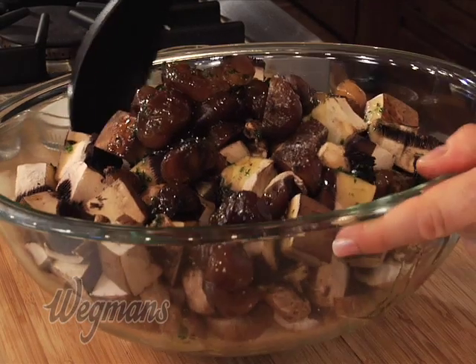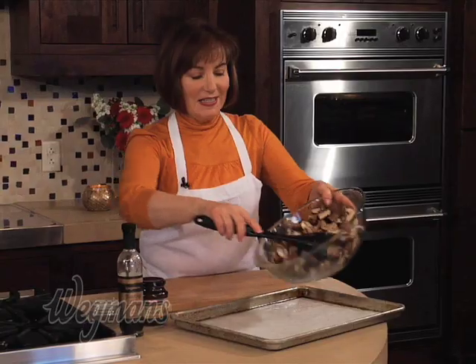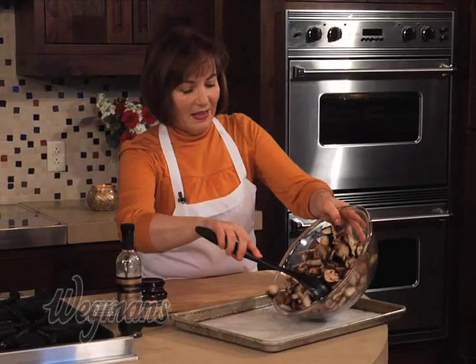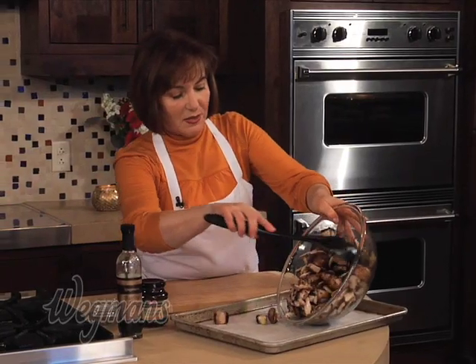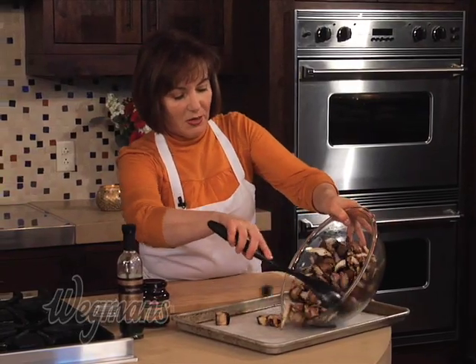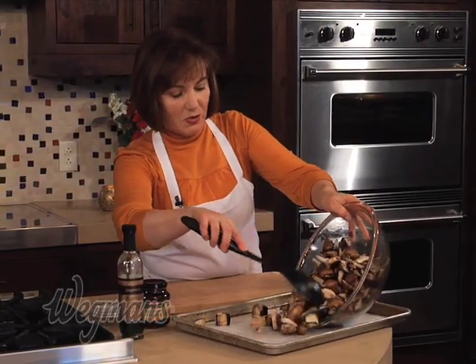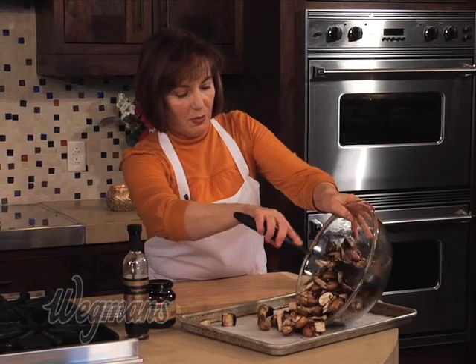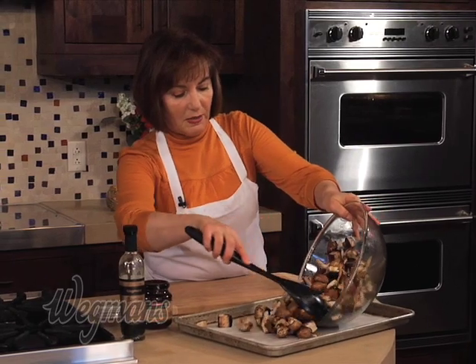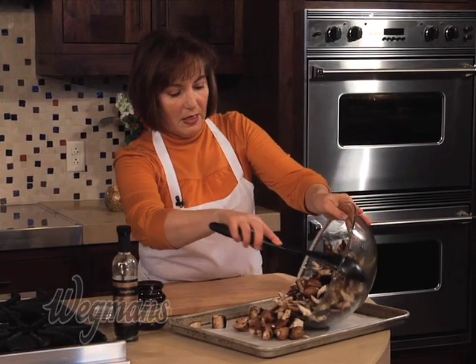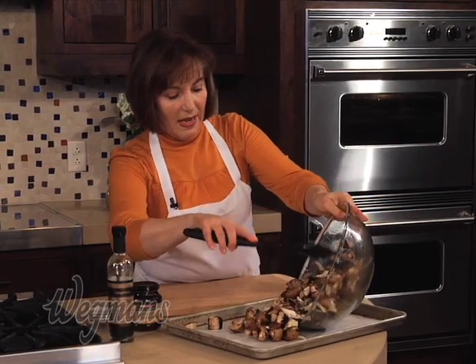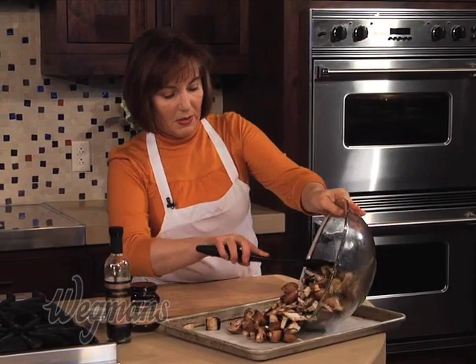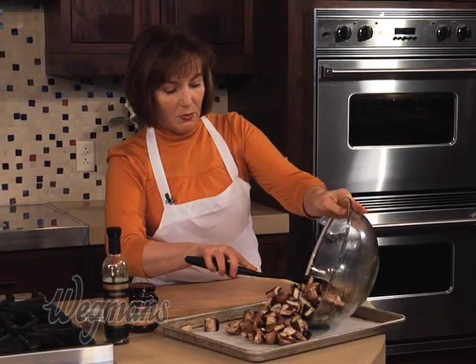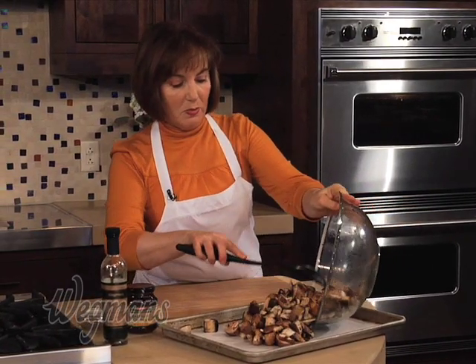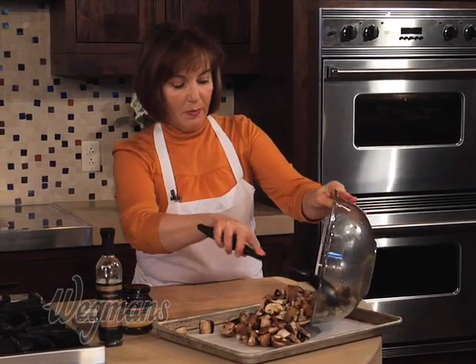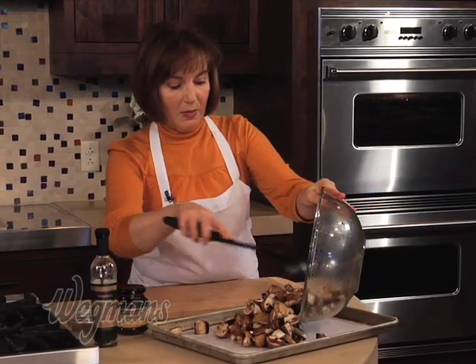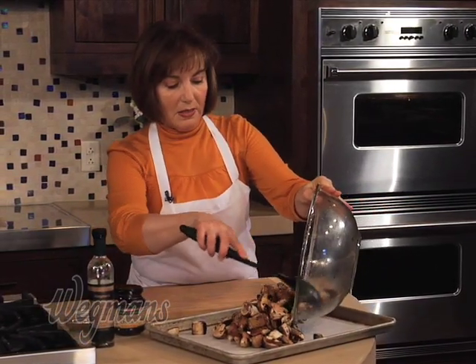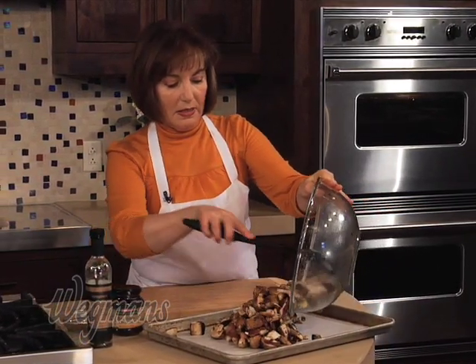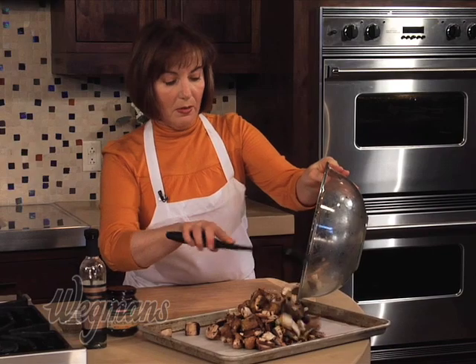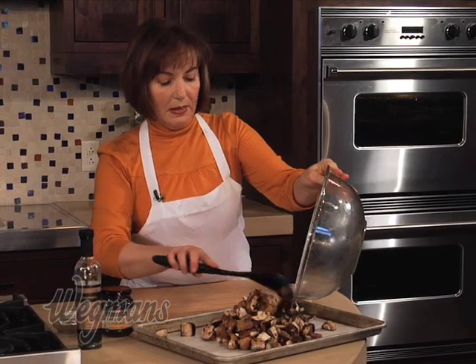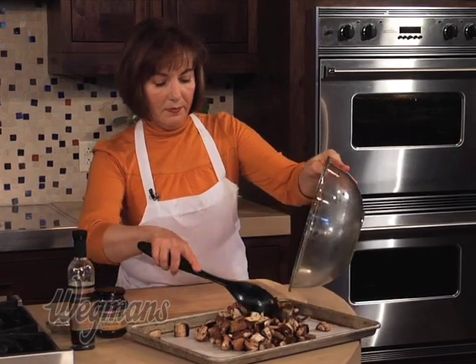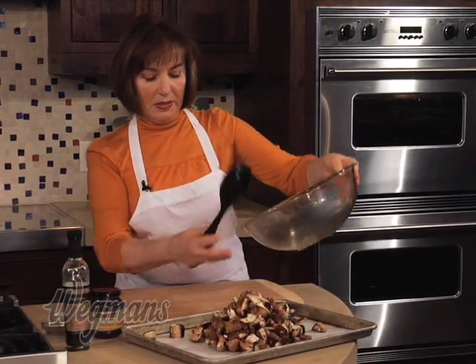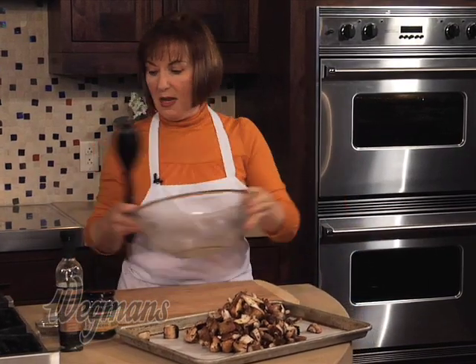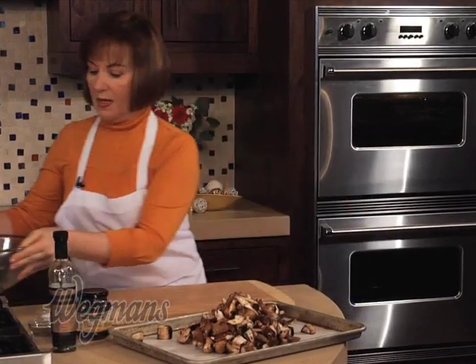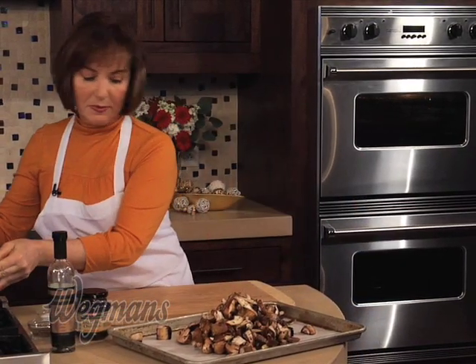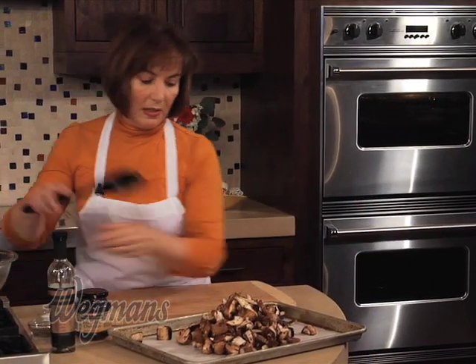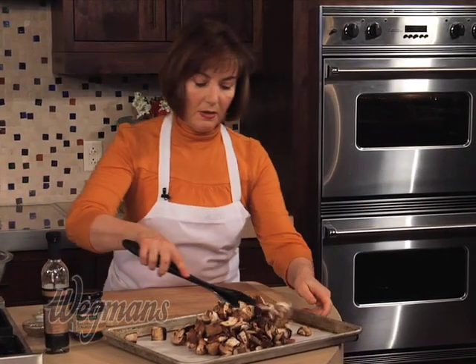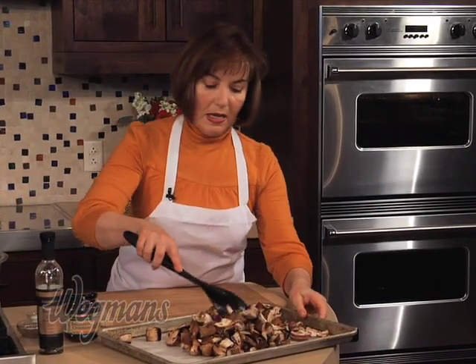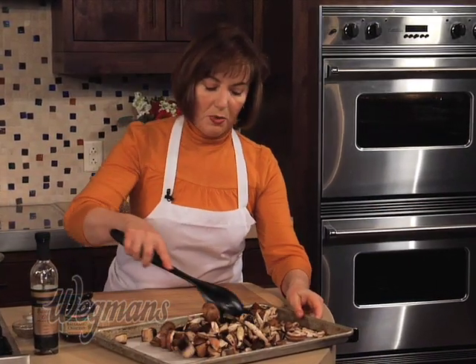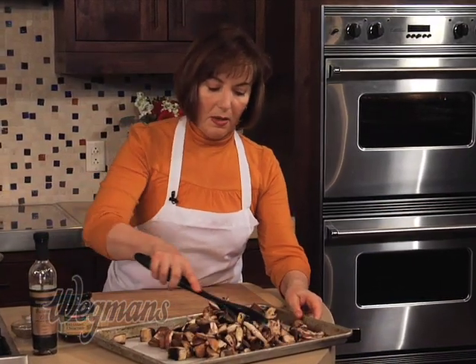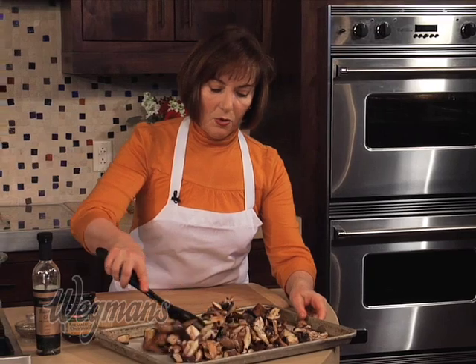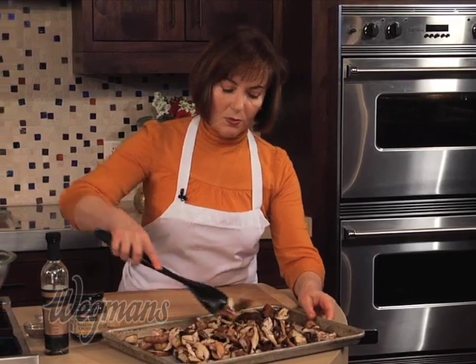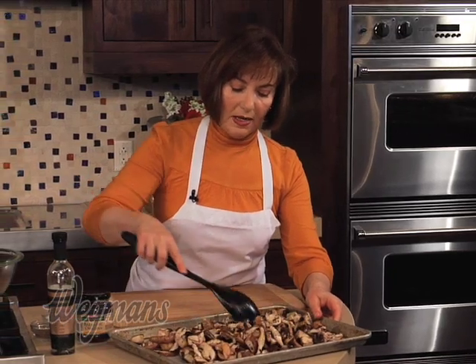Give it a little toss and then transfer the mushrooms to a baking sheet. I have this one lined with parchment paper because it makes cleanup a lot easier, but you don't have to — it's not absolutely necessary. Spread them out in more or less one layer.